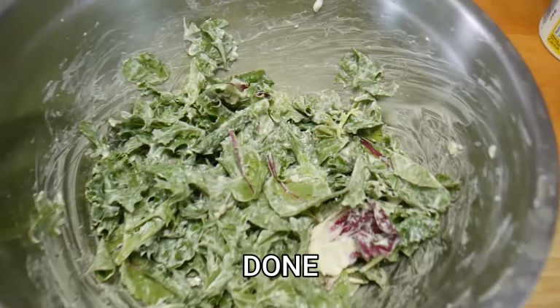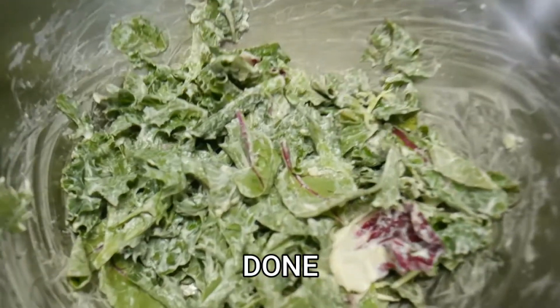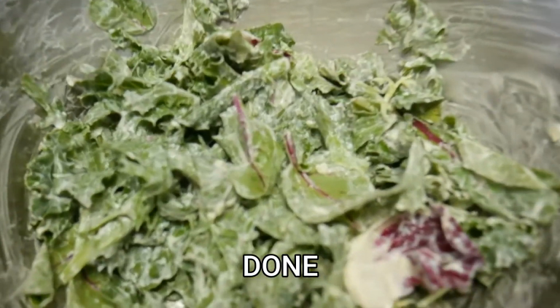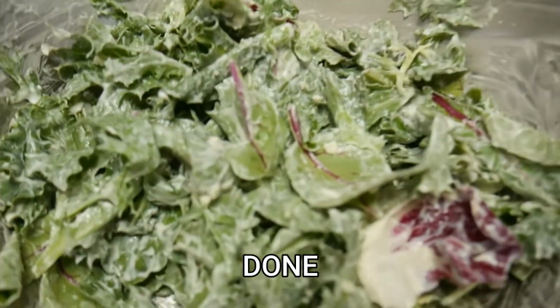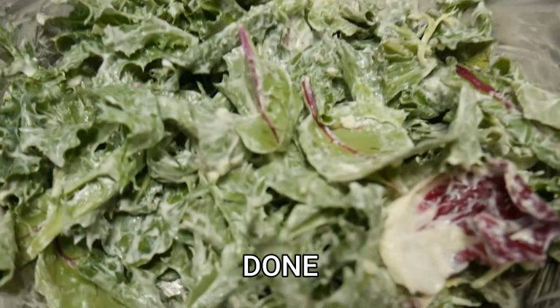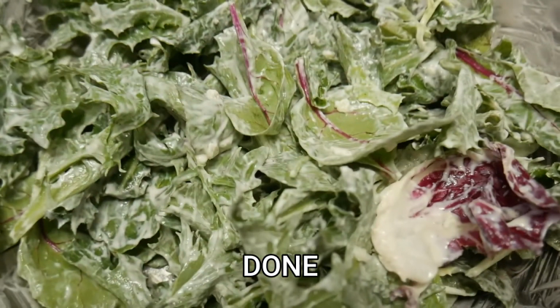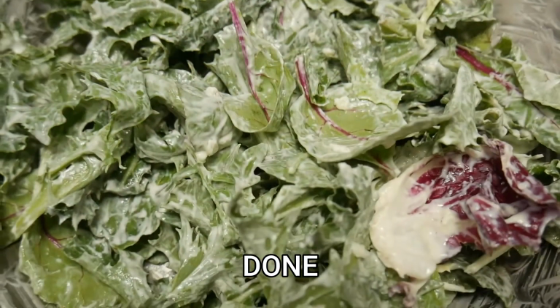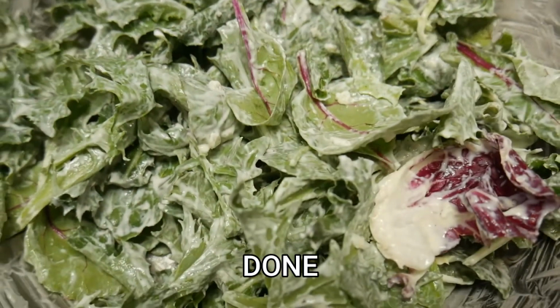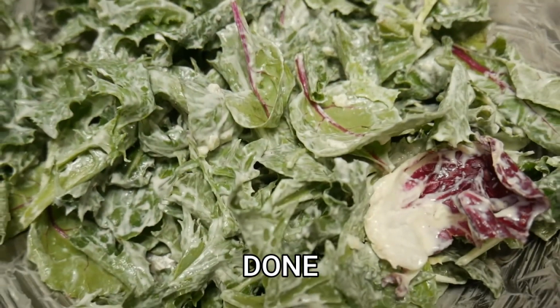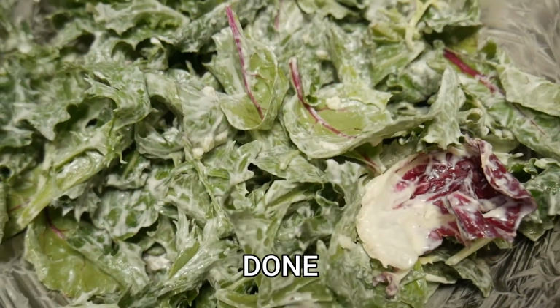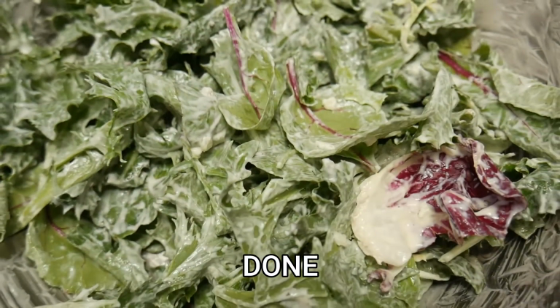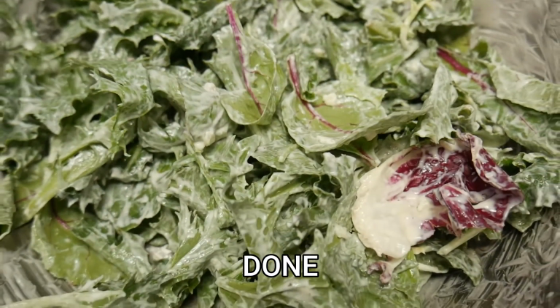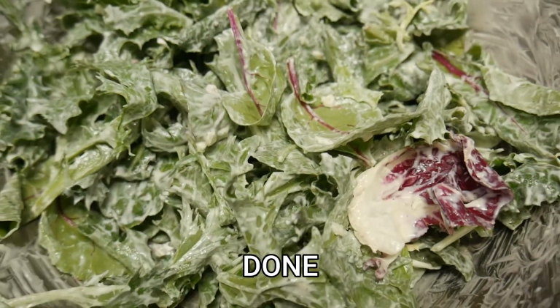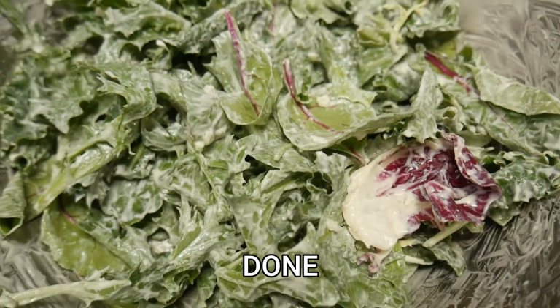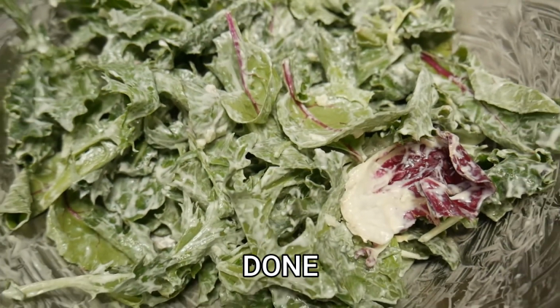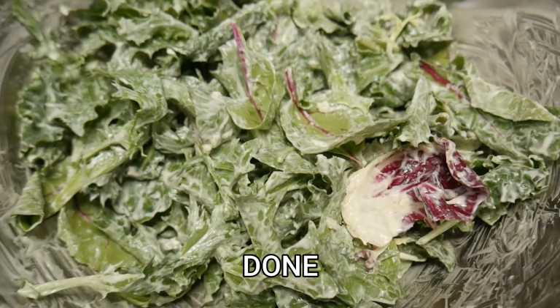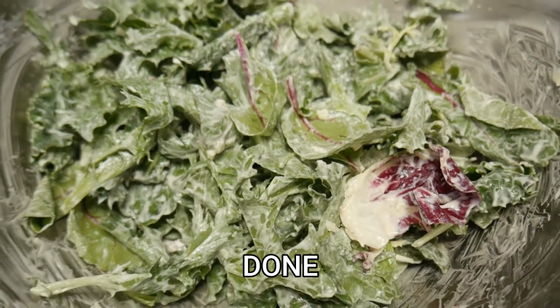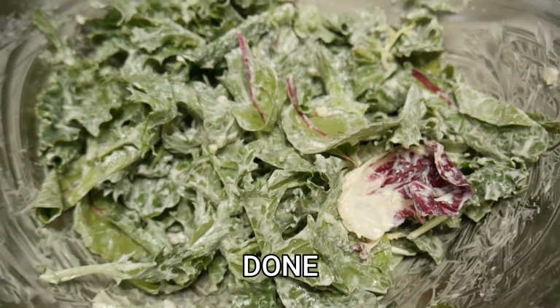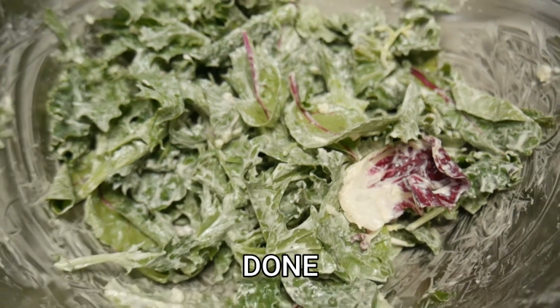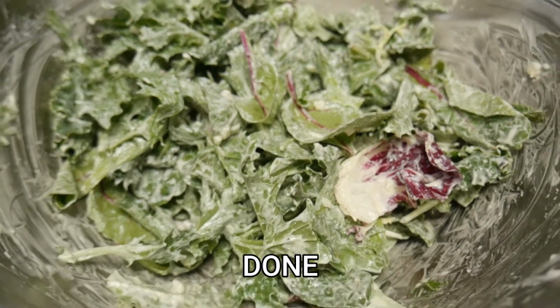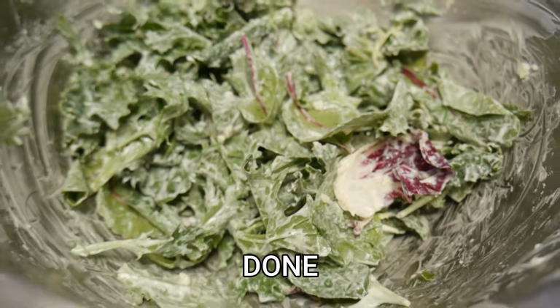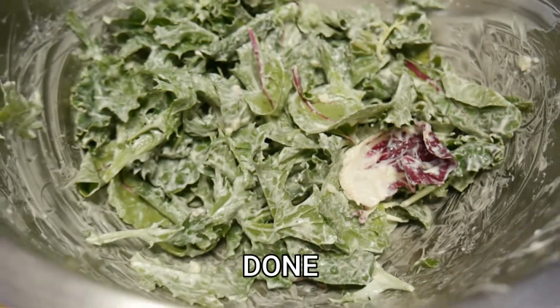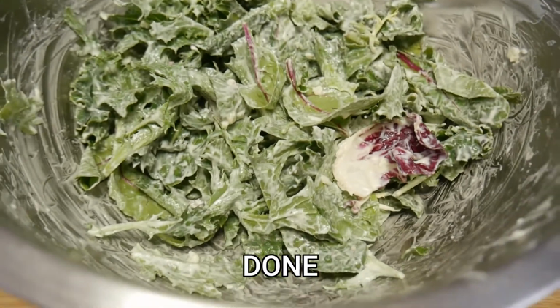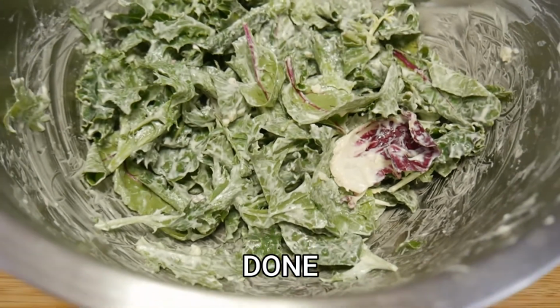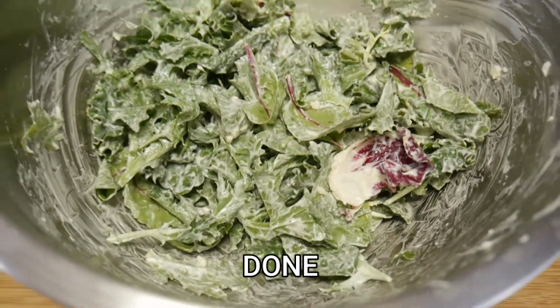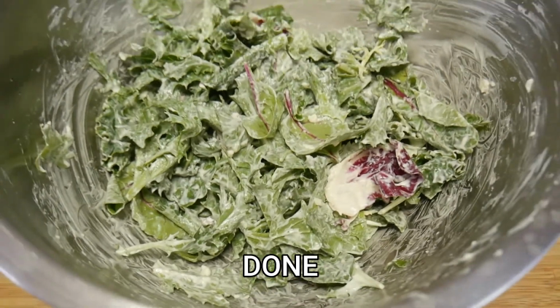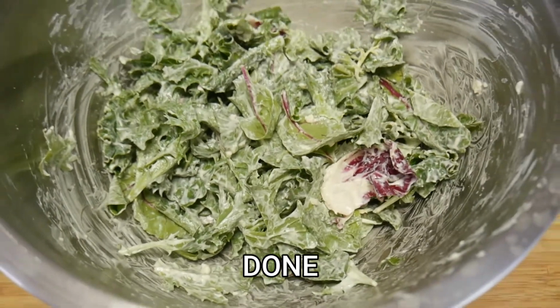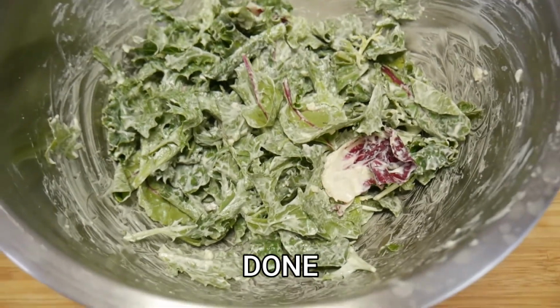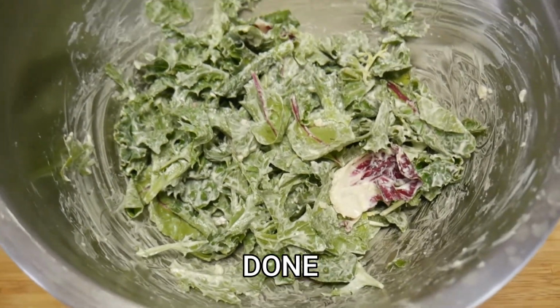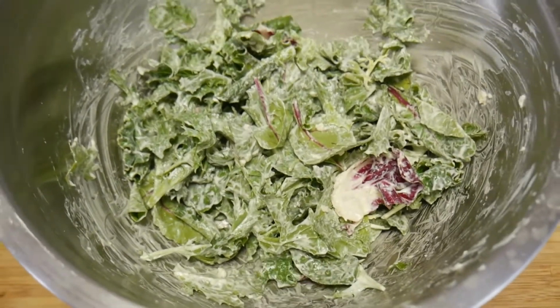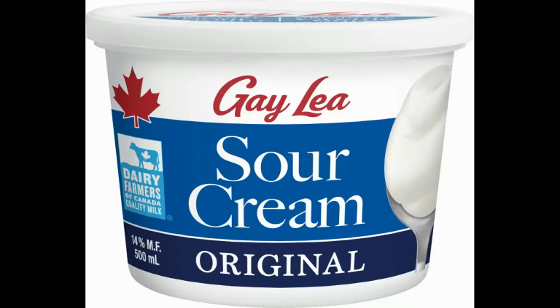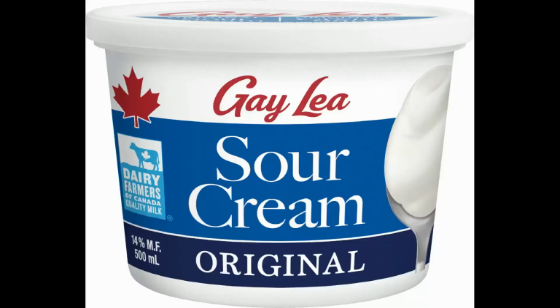And here's just a few ideas for what to do with sour cream. There are endless possibilities — your favorite anything can be added to it. Have fun with it and enjoy.